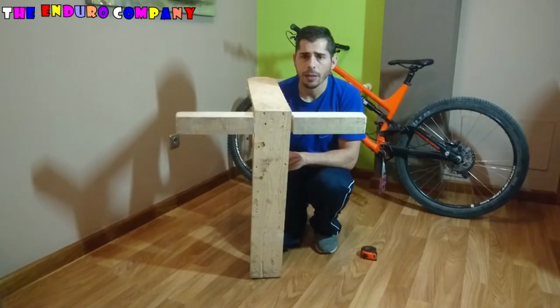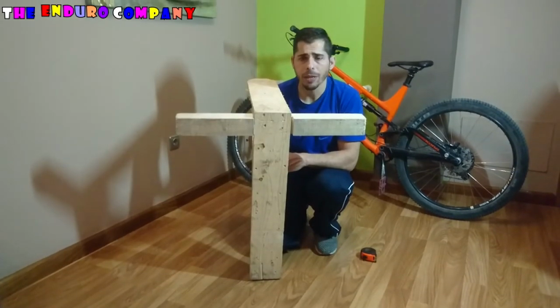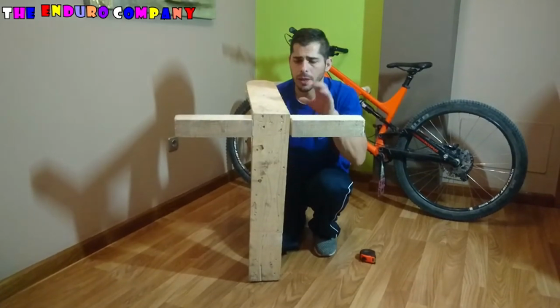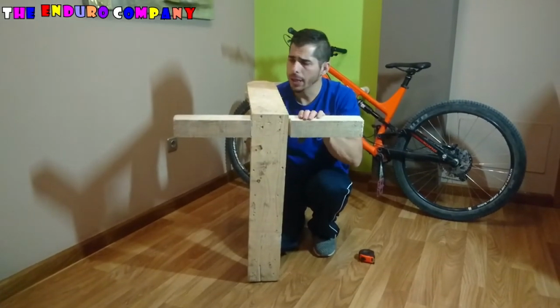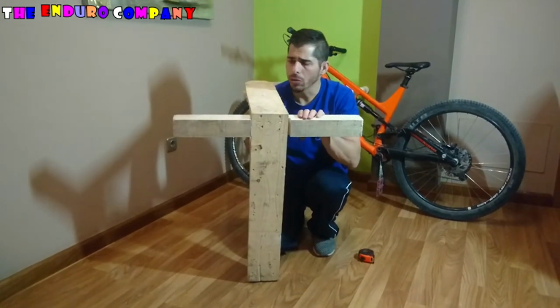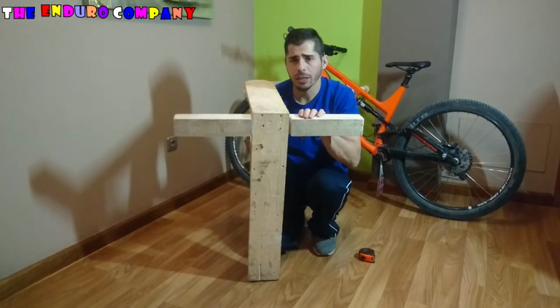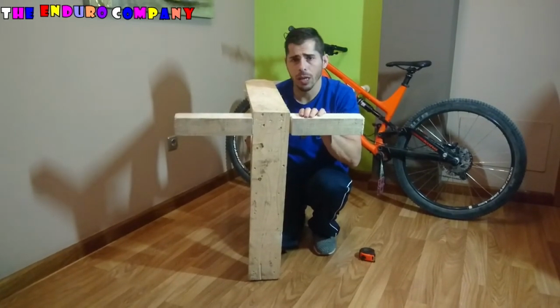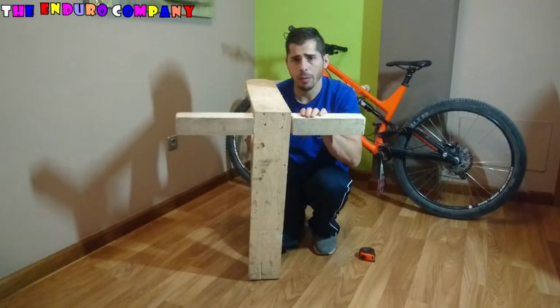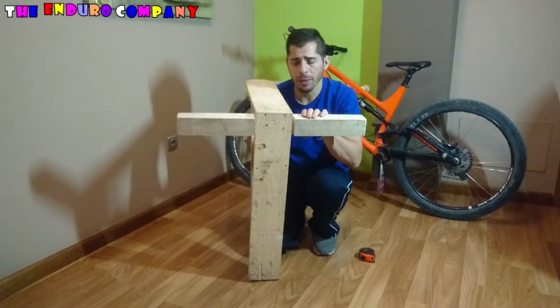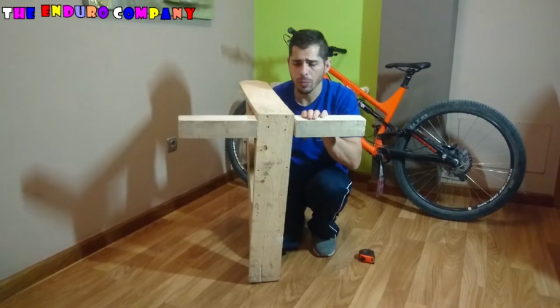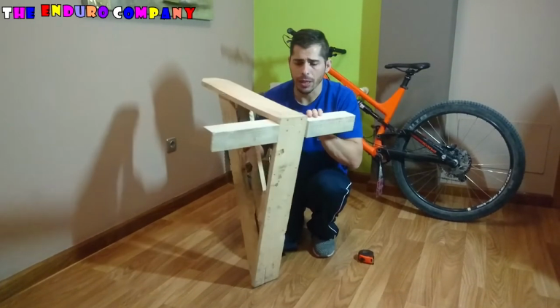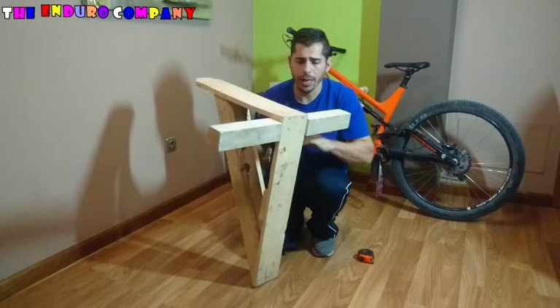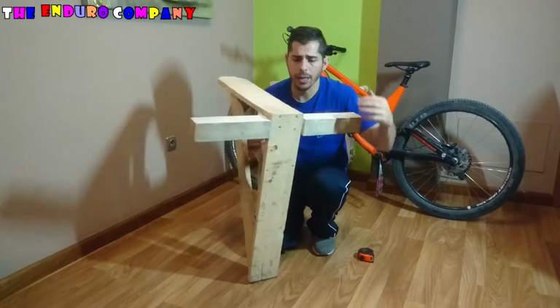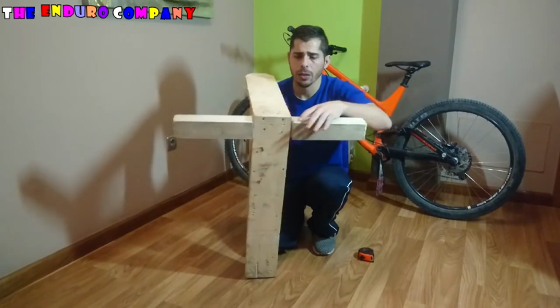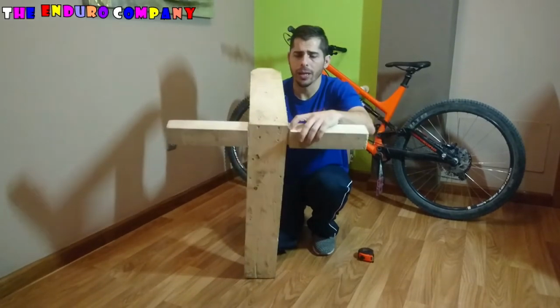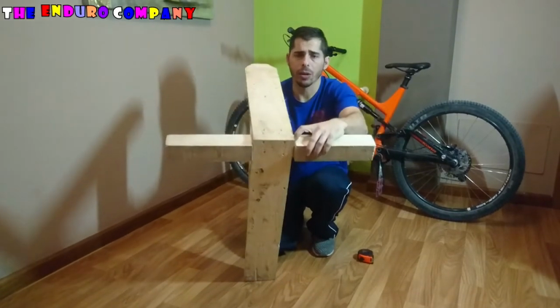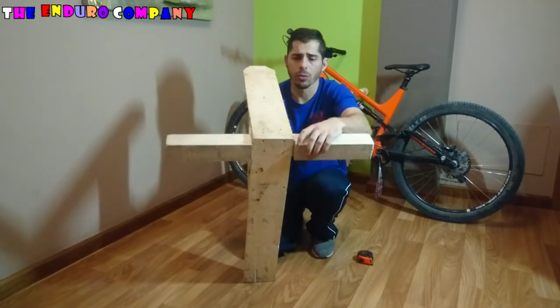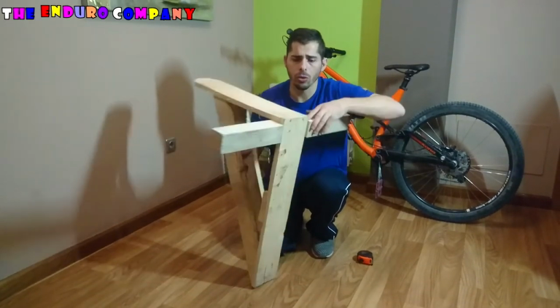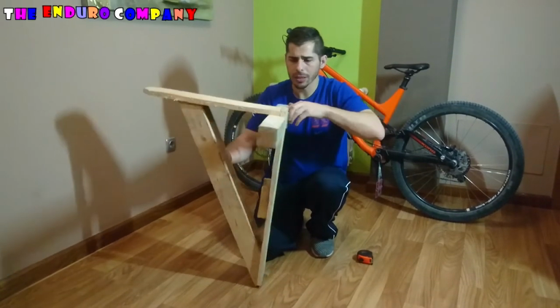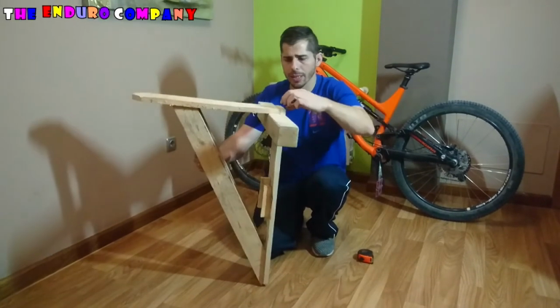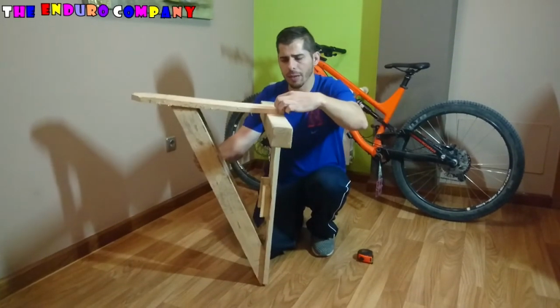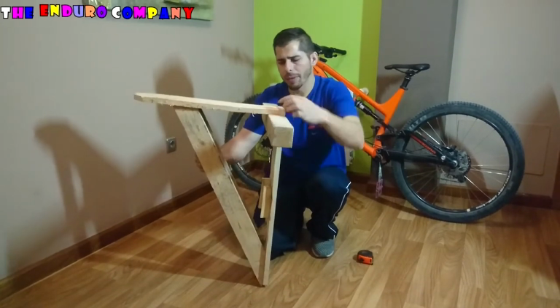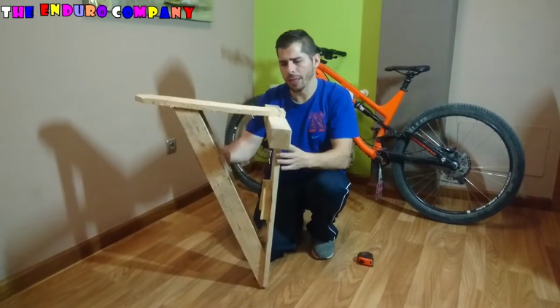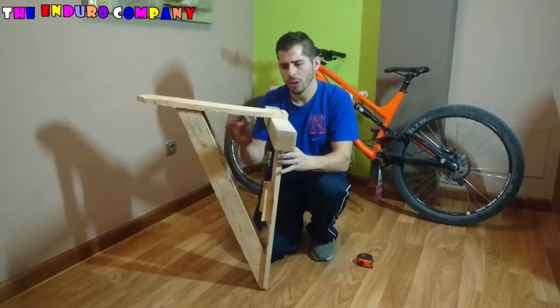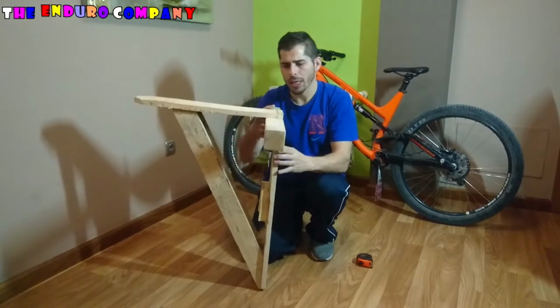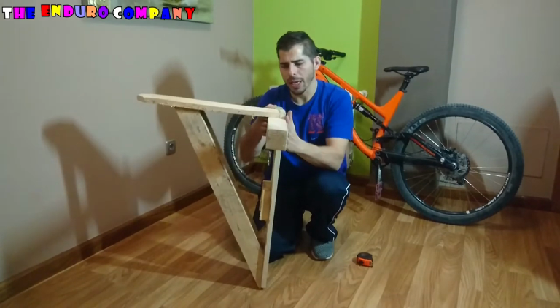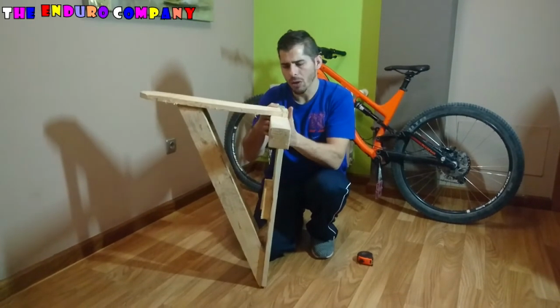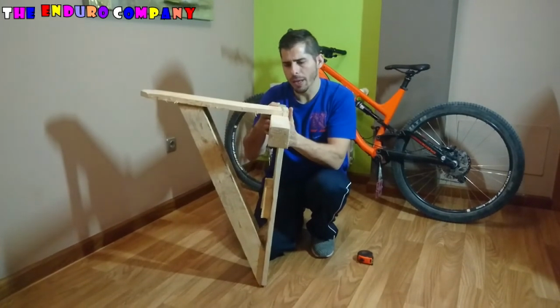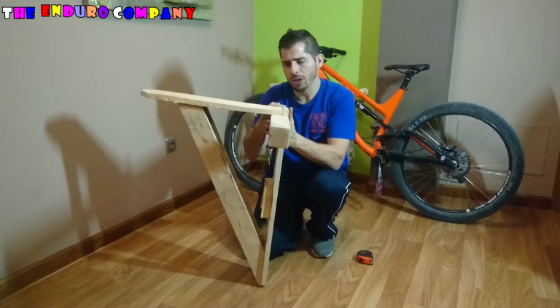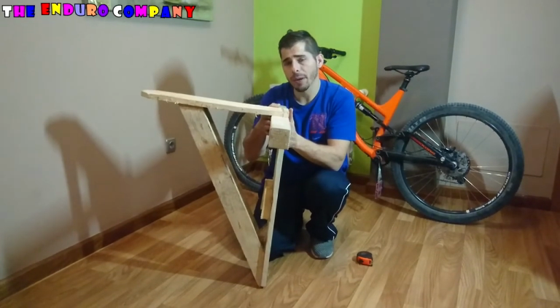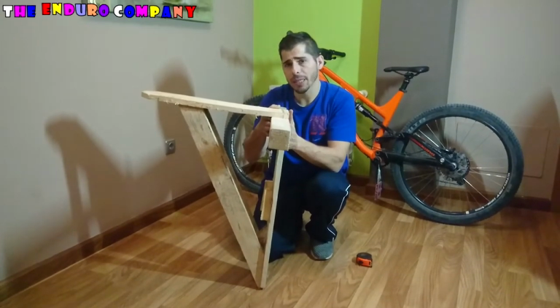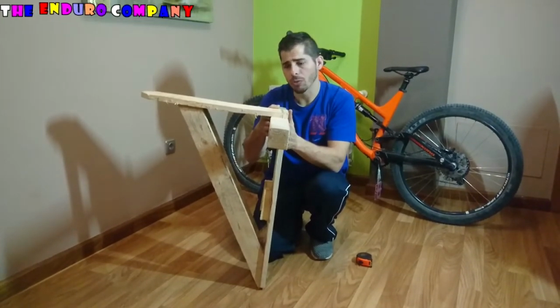Tercer paso: el taco, que es una base muy importante, hay que hacerle este cajonado, justo lo que es esta tabla, para que el taco se quede a ras con la tabla y nos haga una buena base en el suelo.